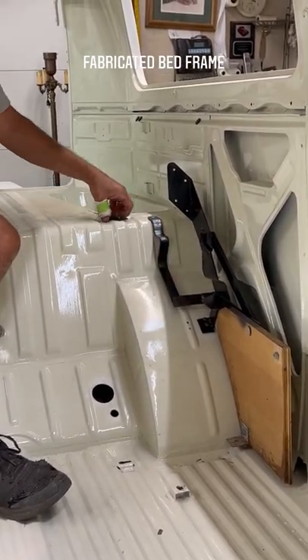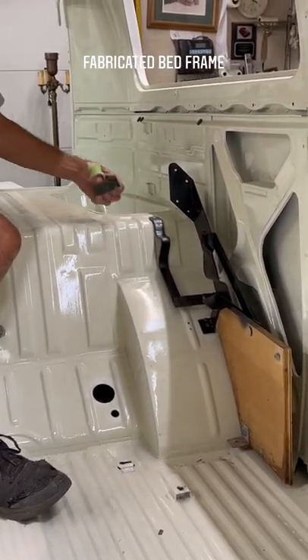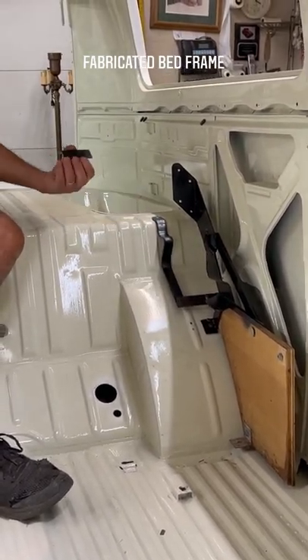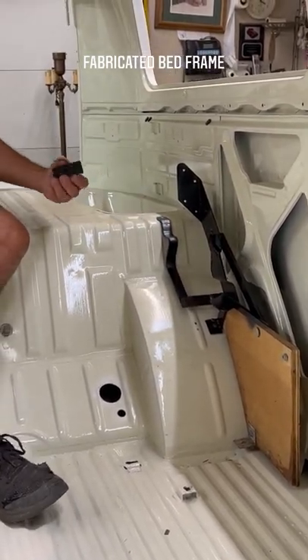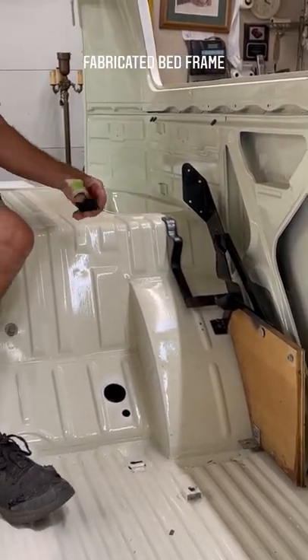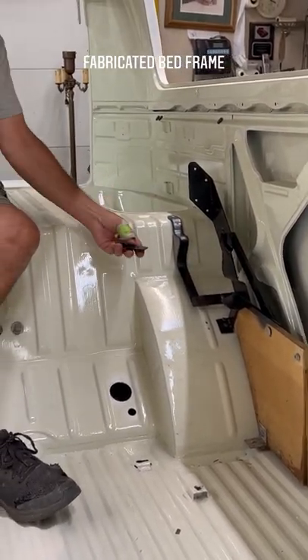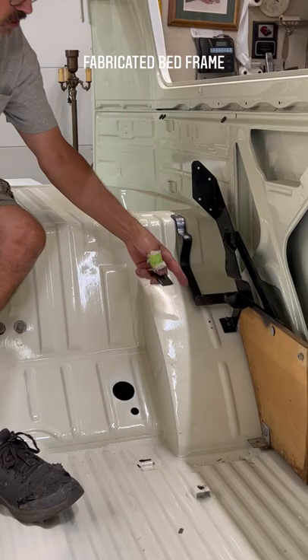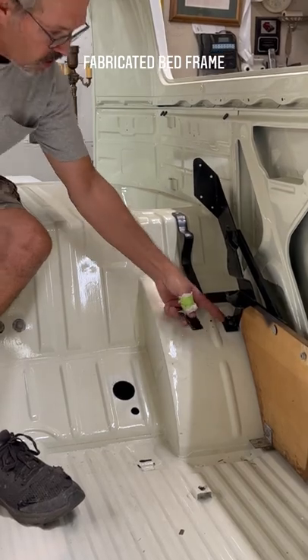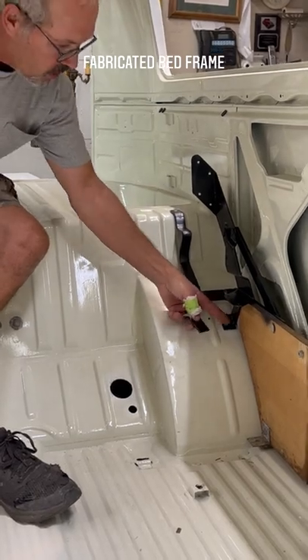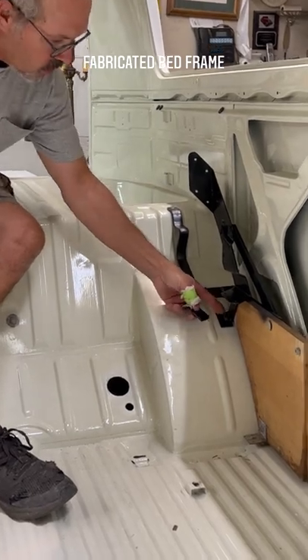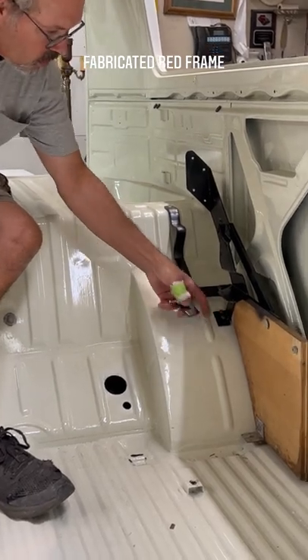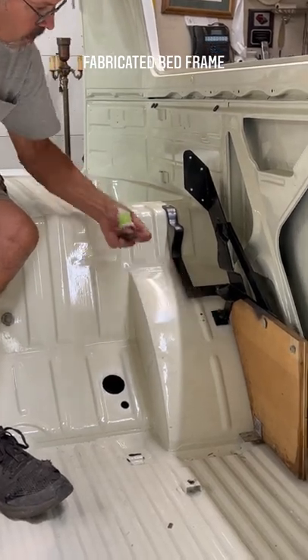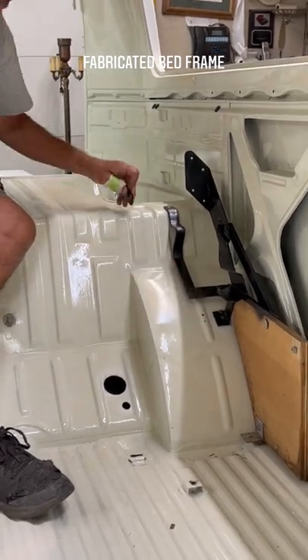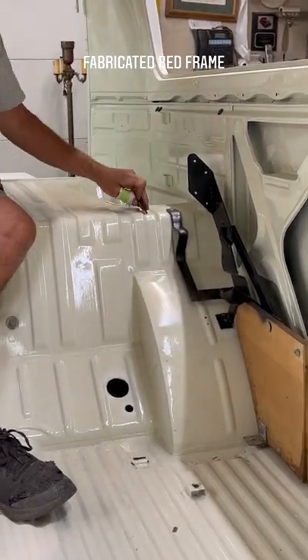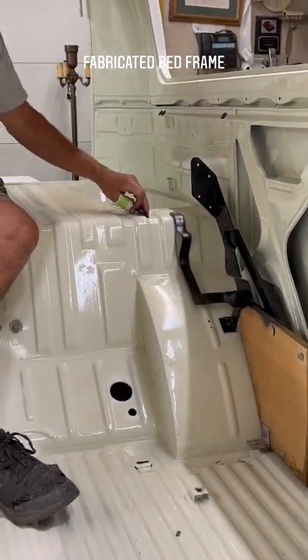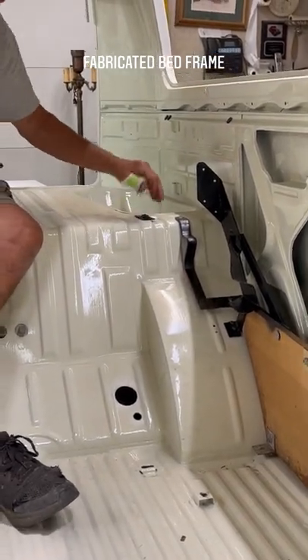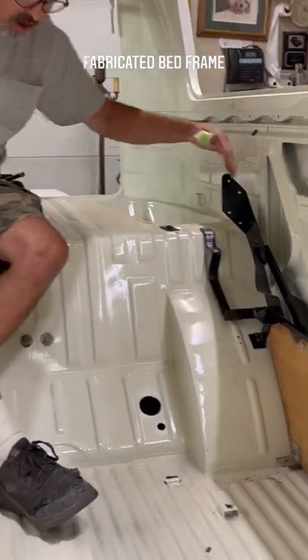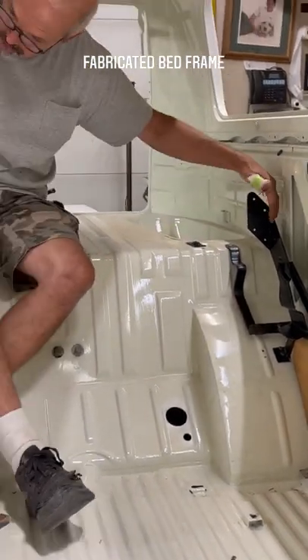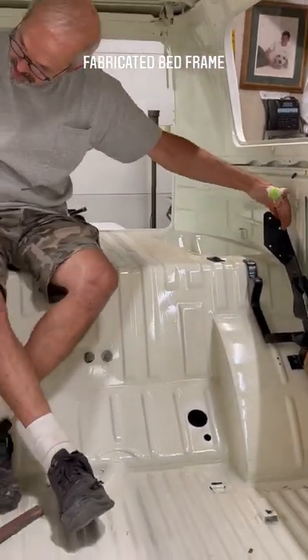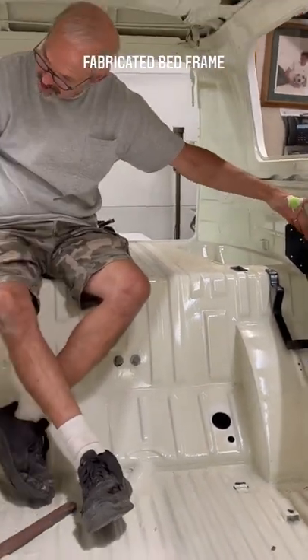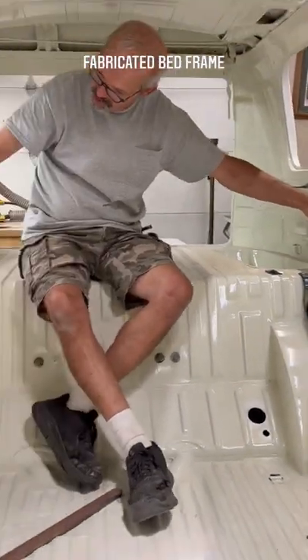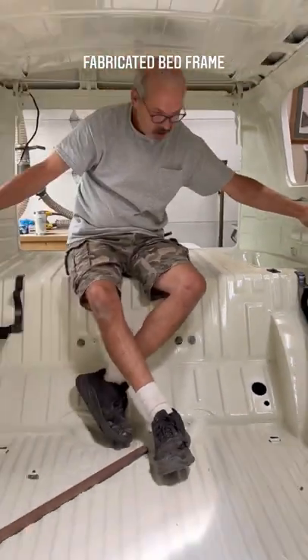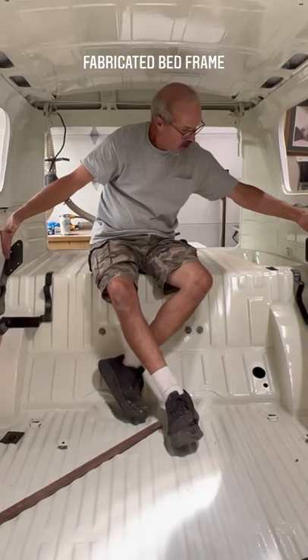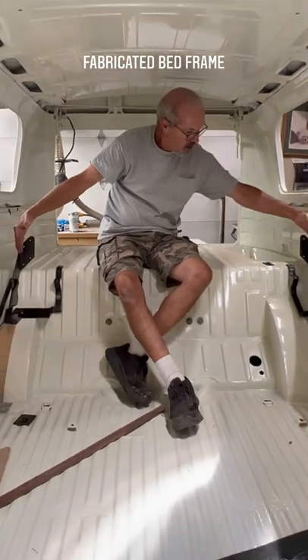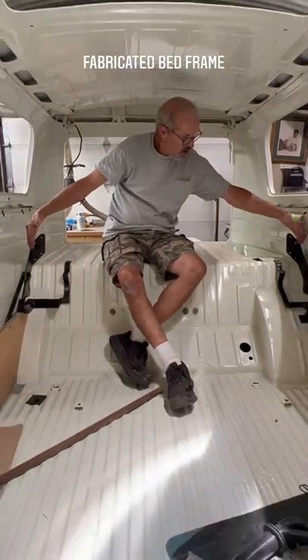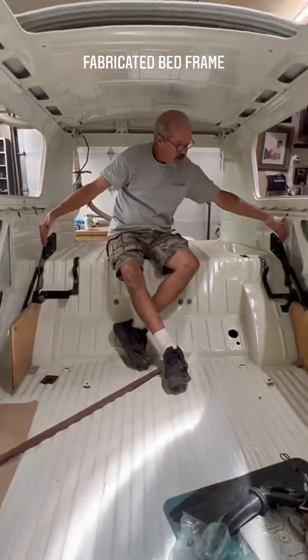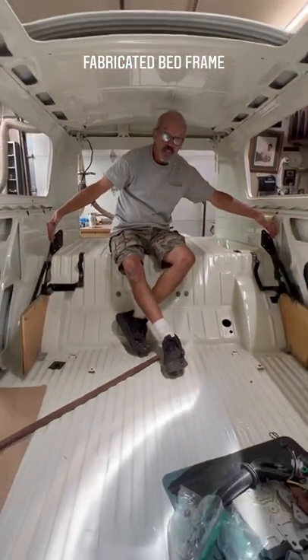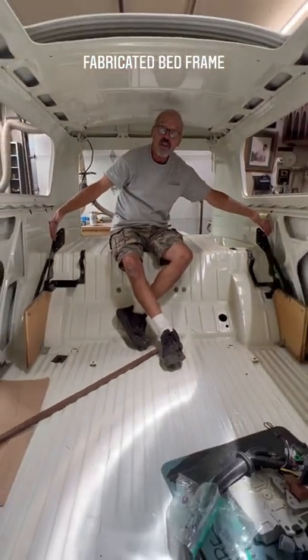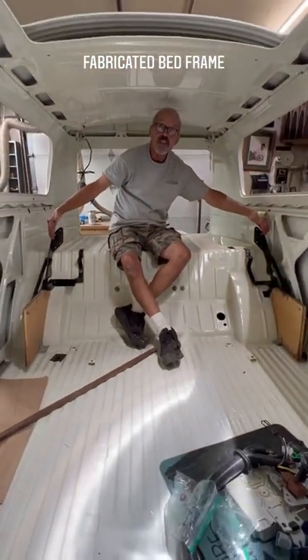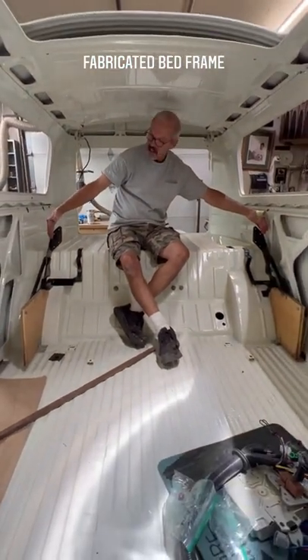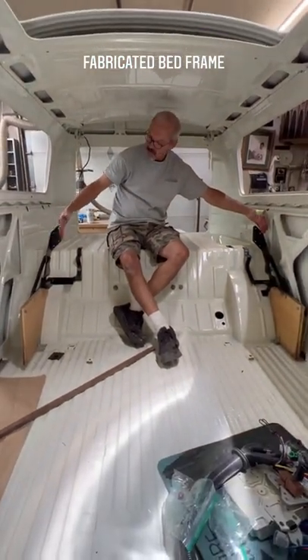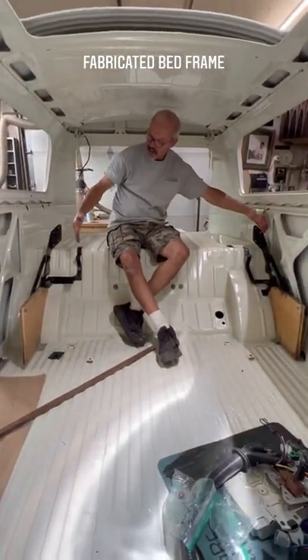Made another washer for underneath here, so now my bed is going to be 54 inches instead of 48.